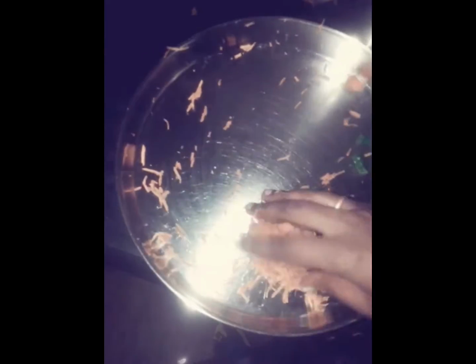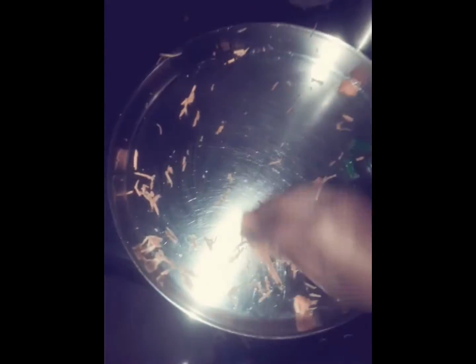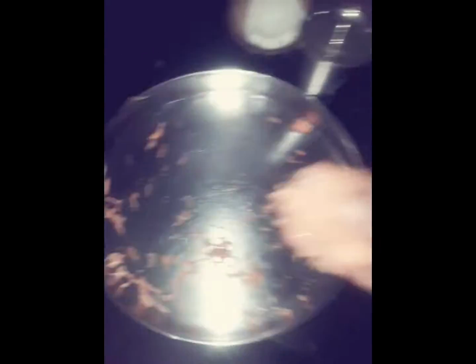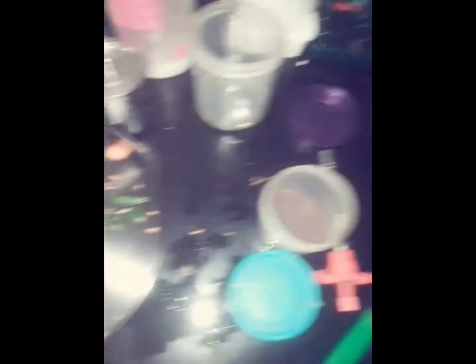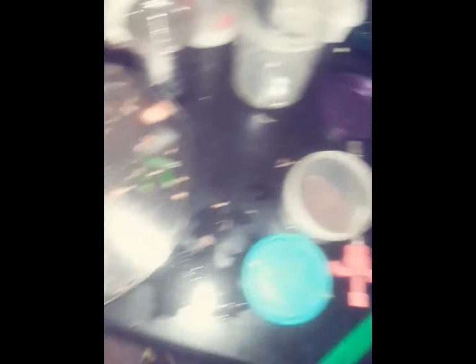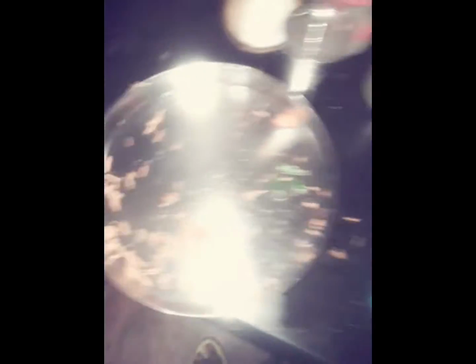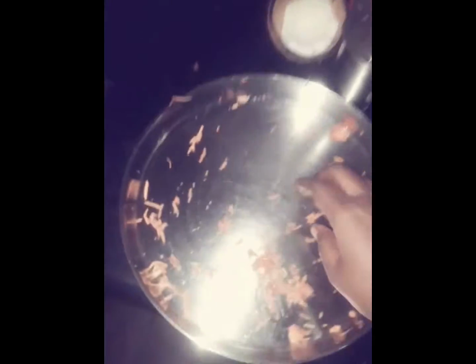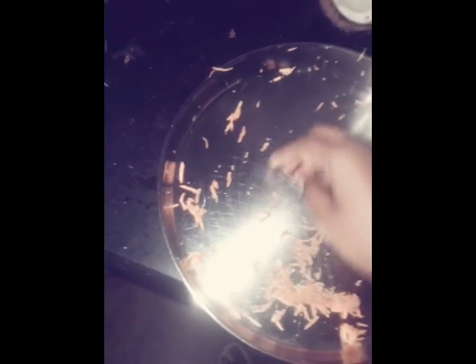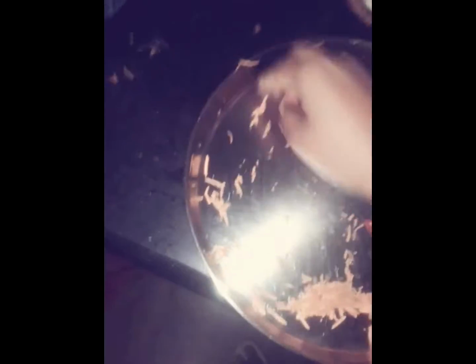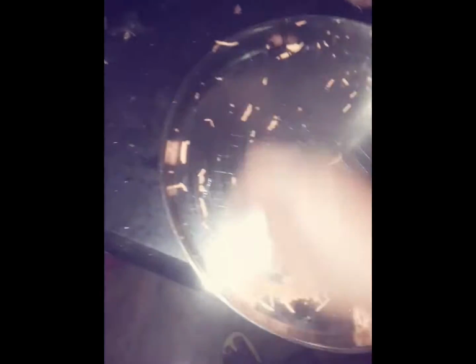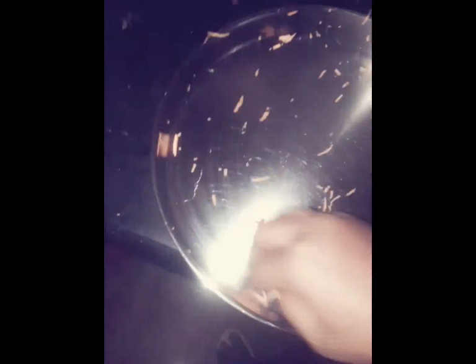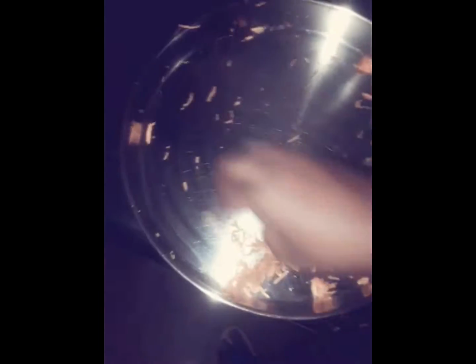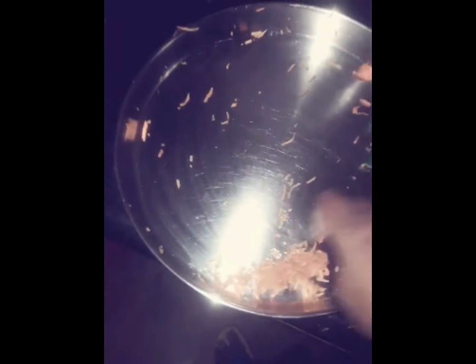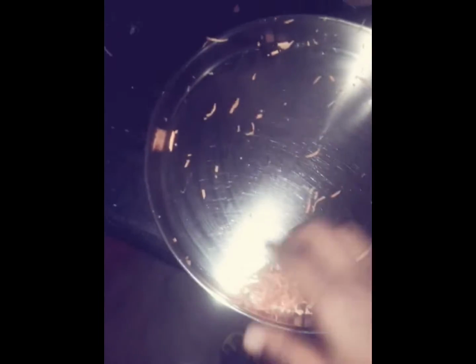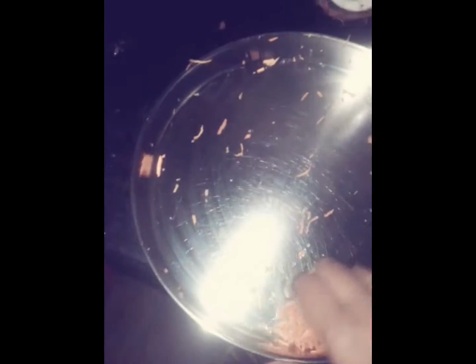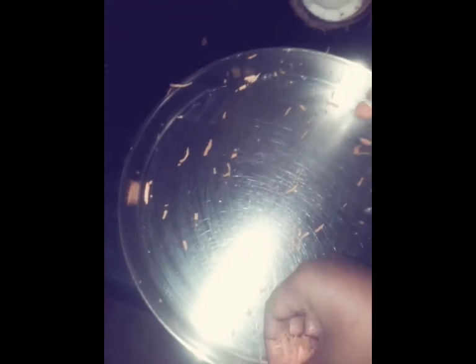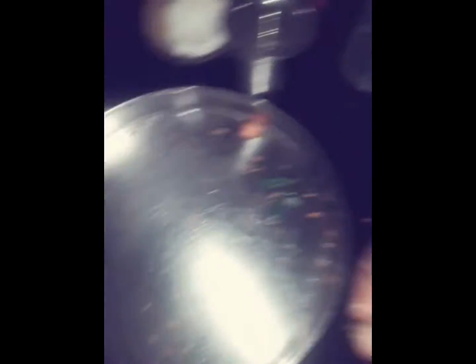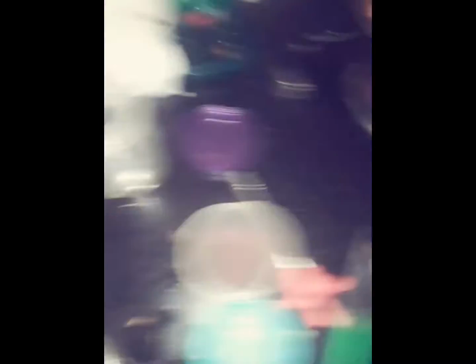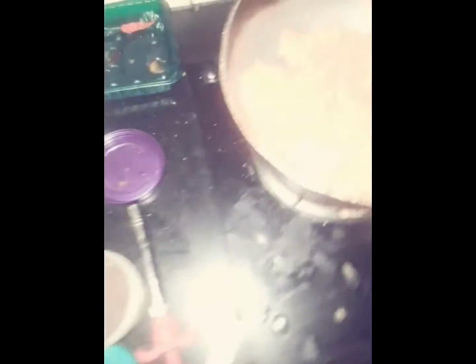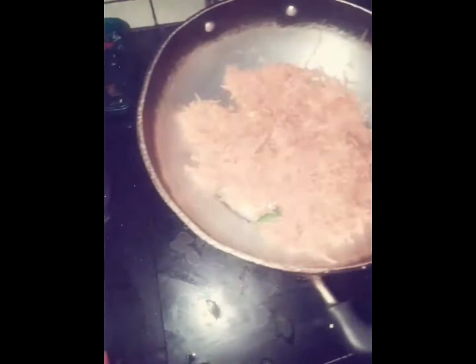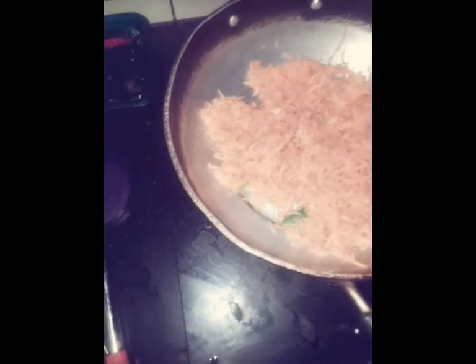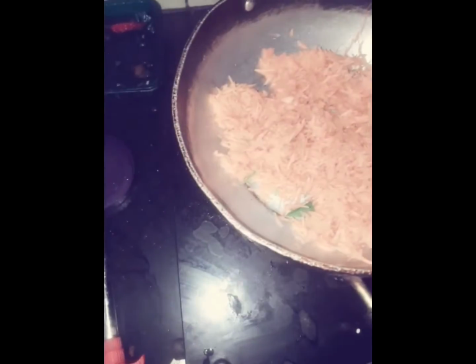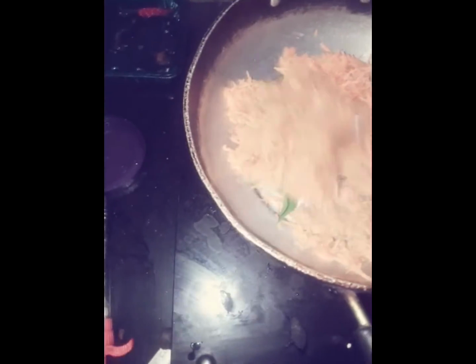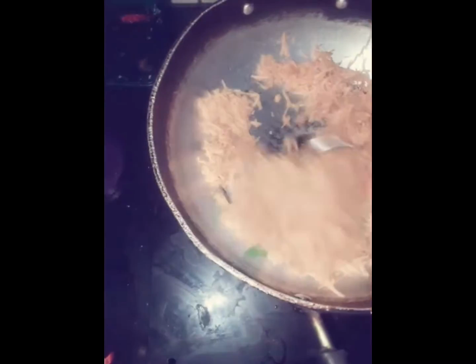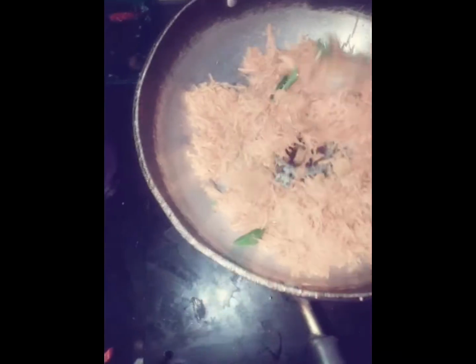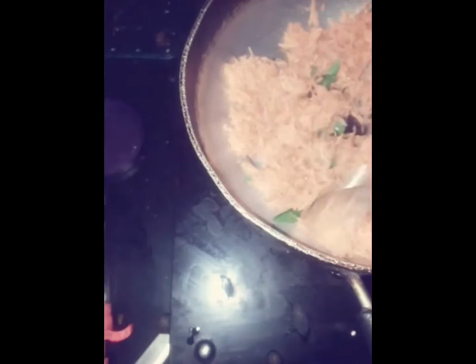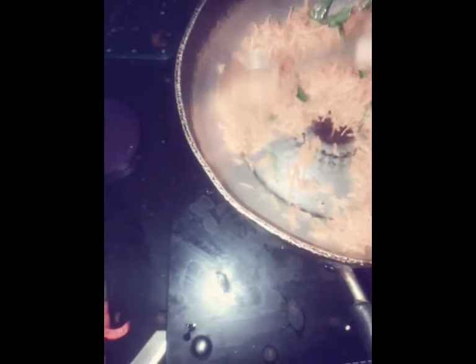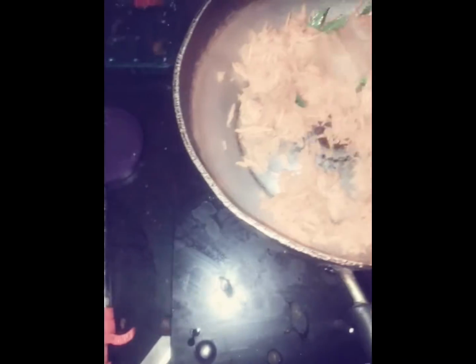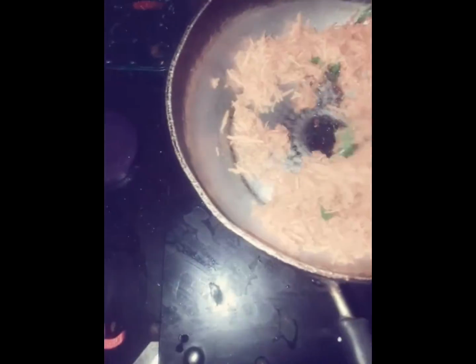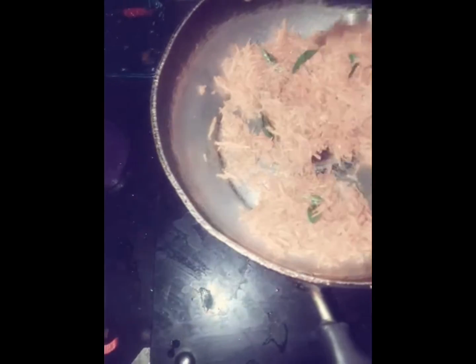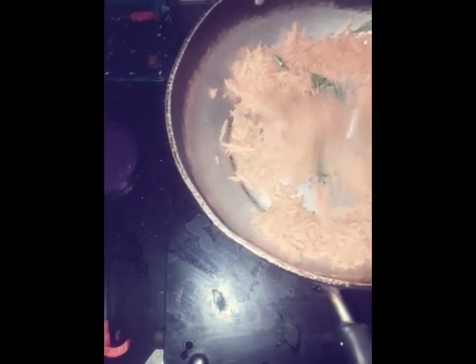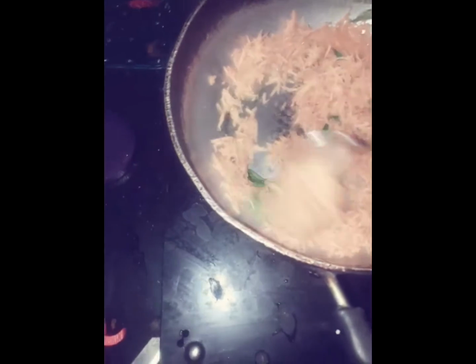If you want to cook it, you will need to cook it in a bowl. Let's cook it on light heat.